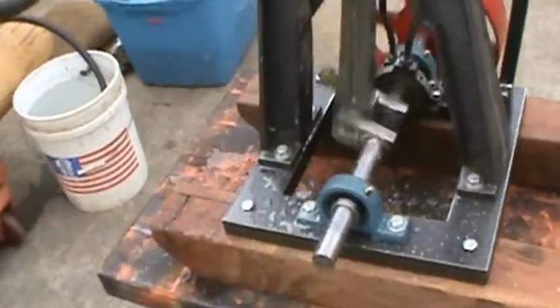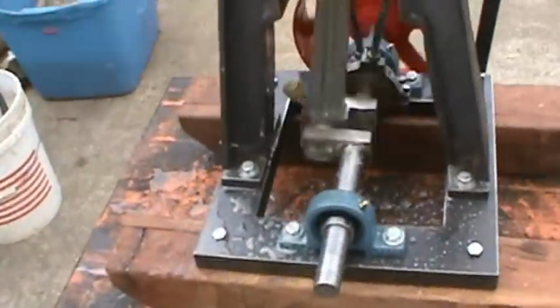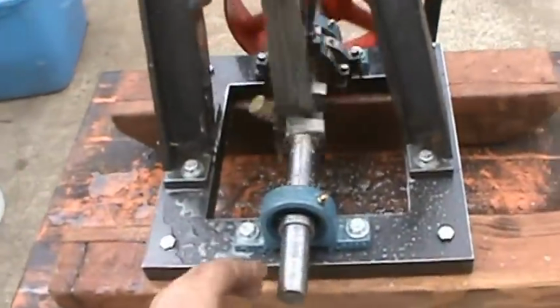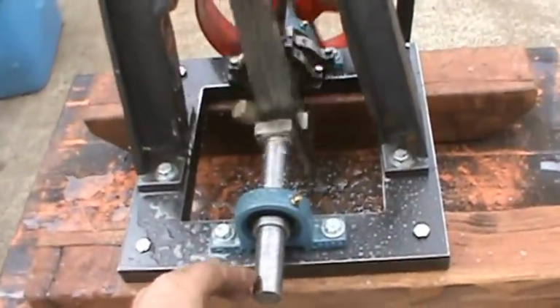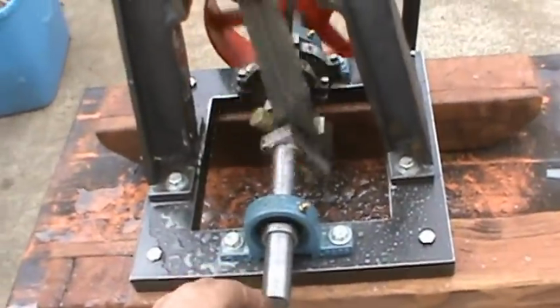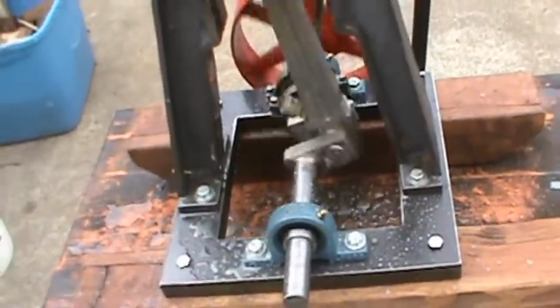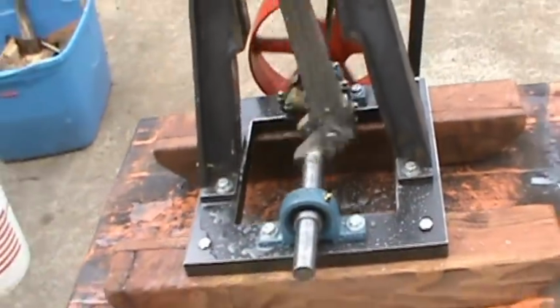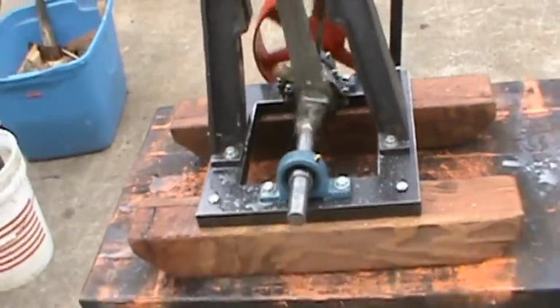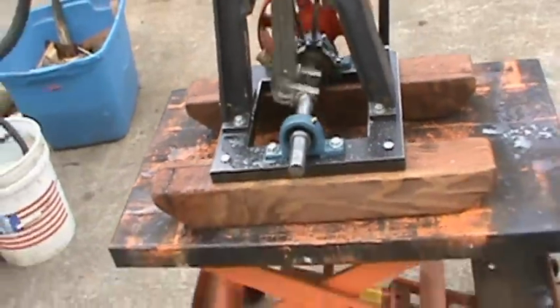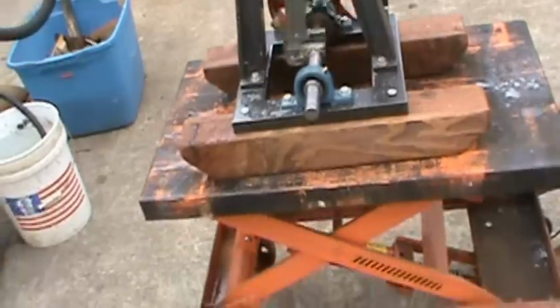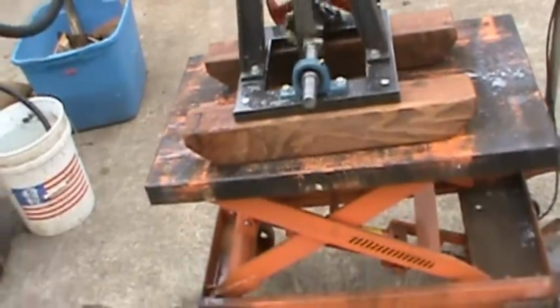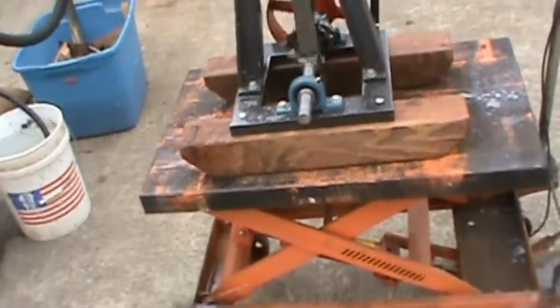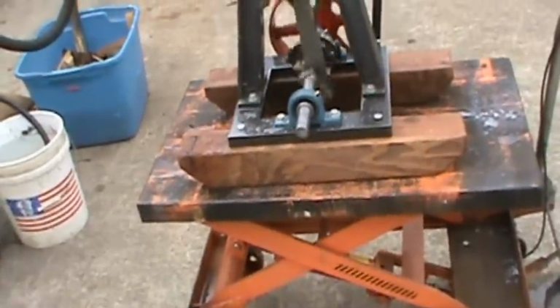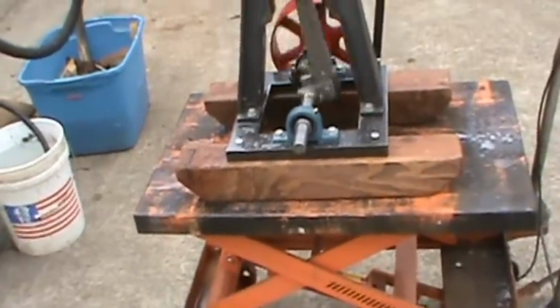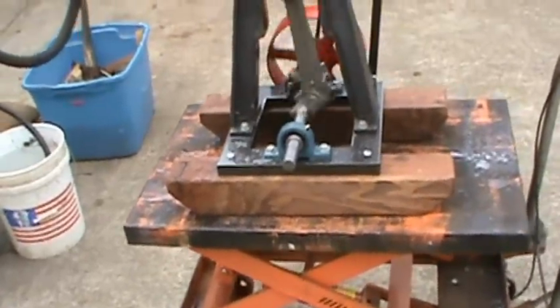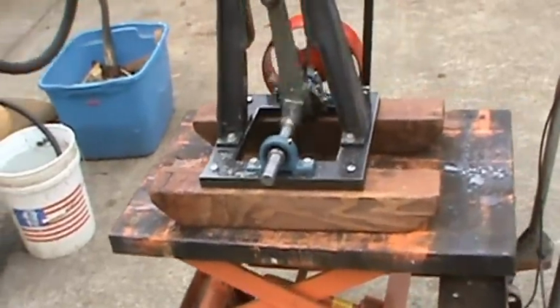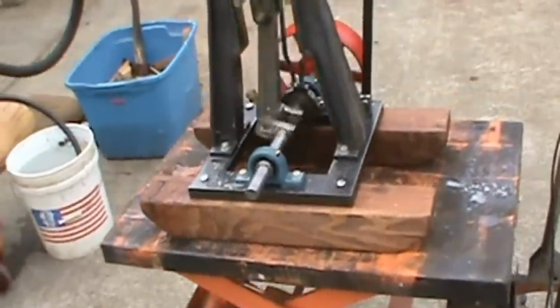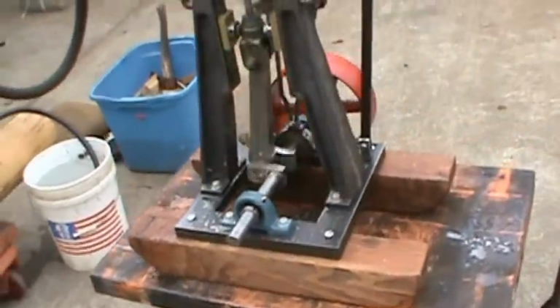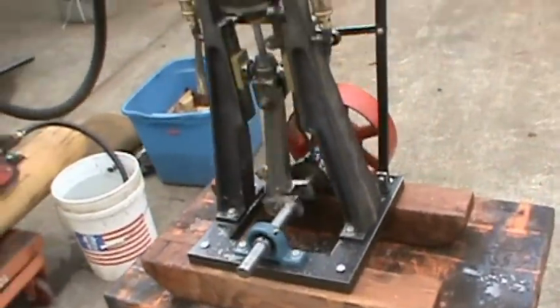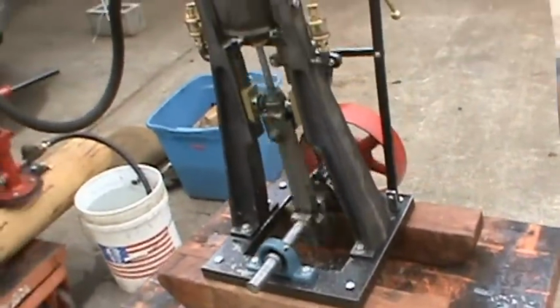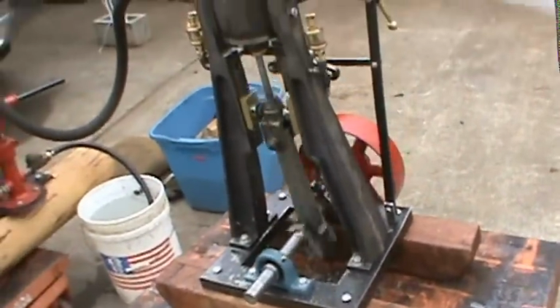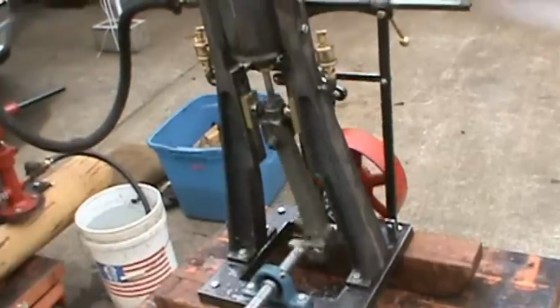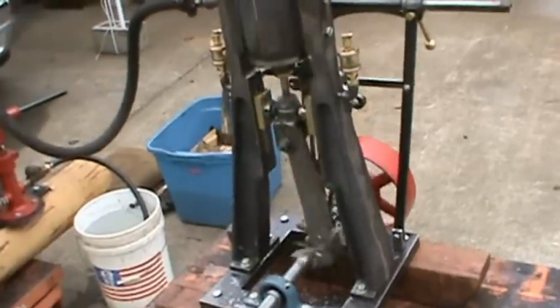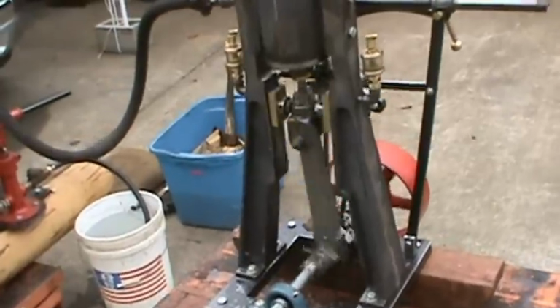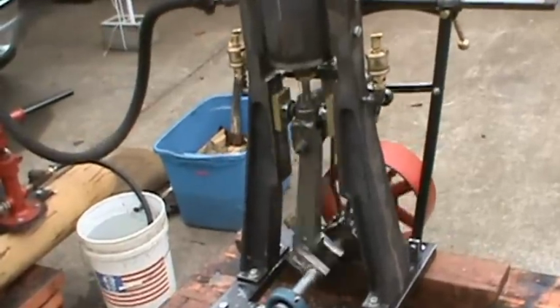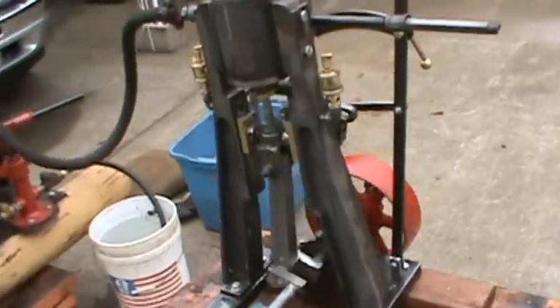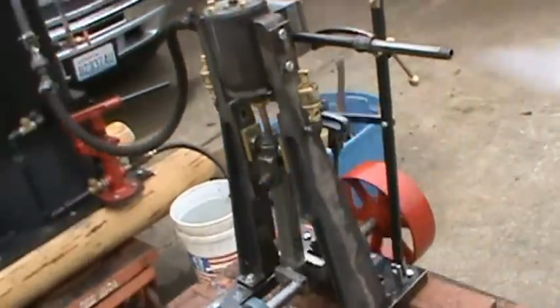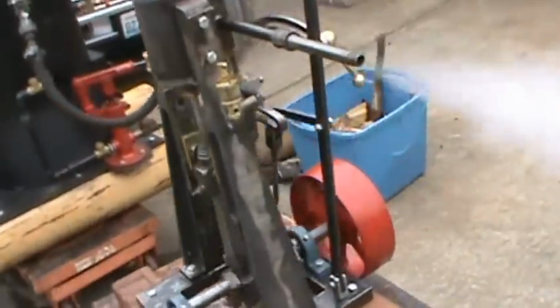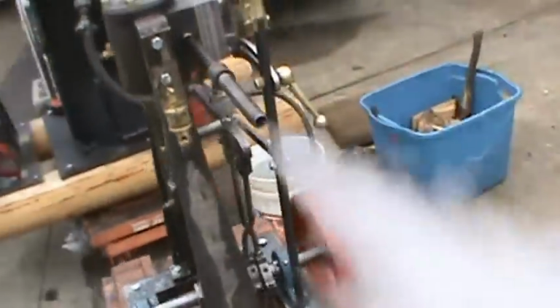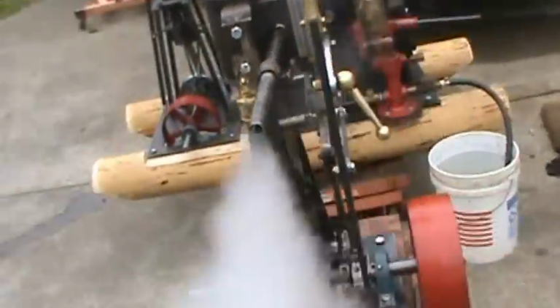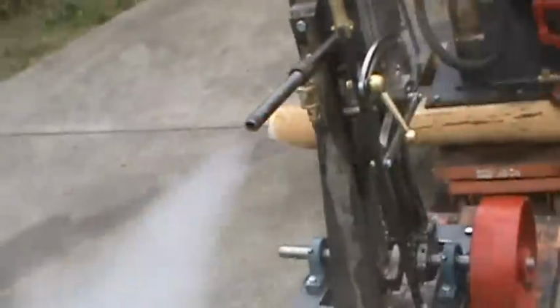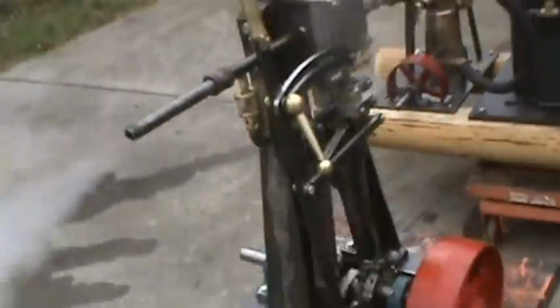I left room over on this side with the crankshaft to put a big flywheel on for a V-belt, and then you can run a generator with it to generate electricity.